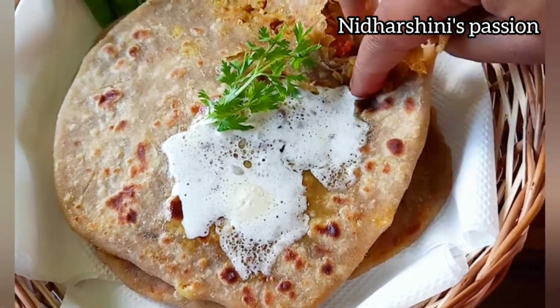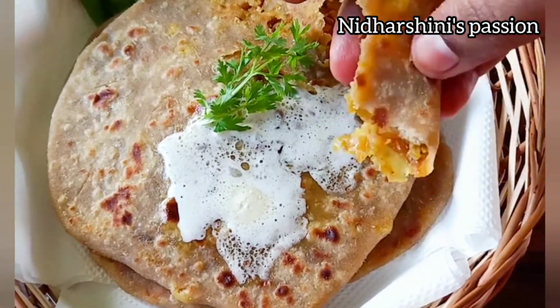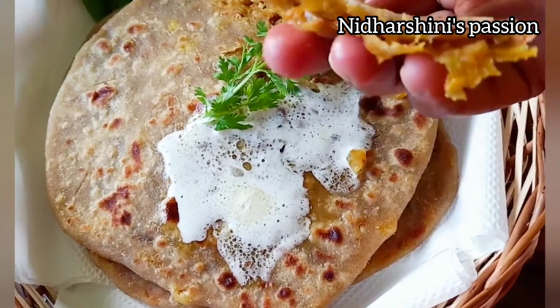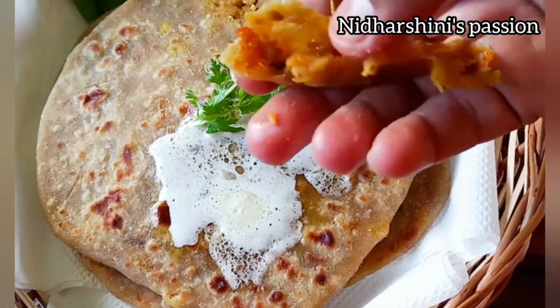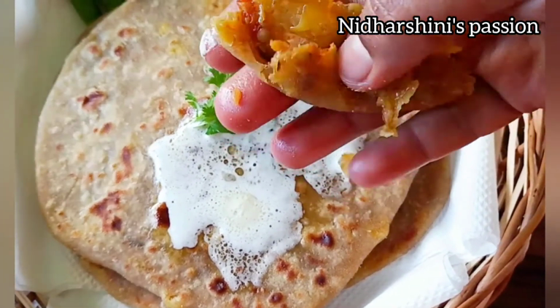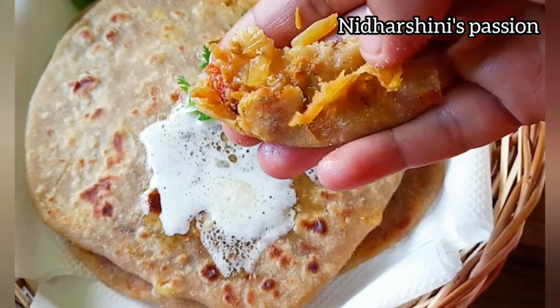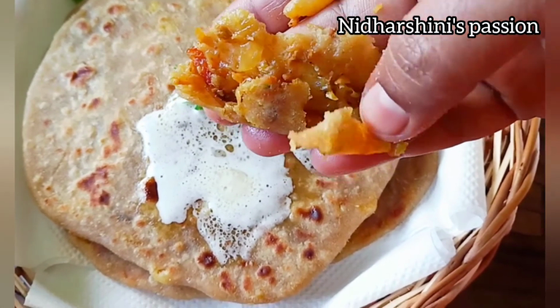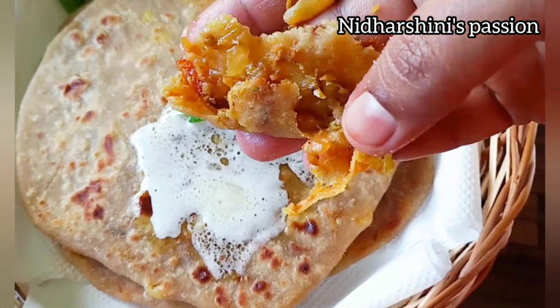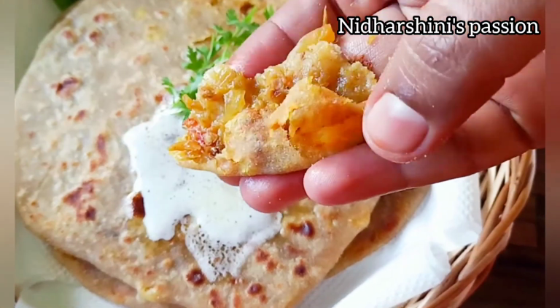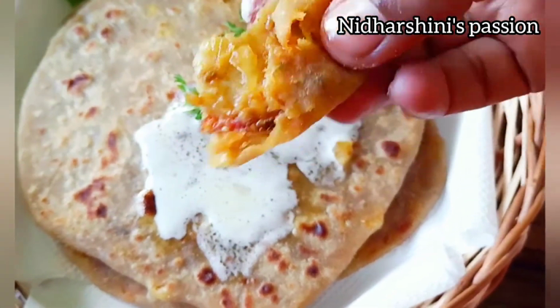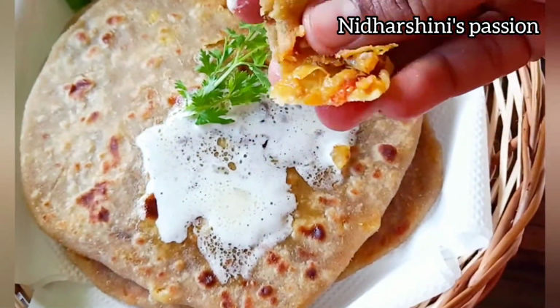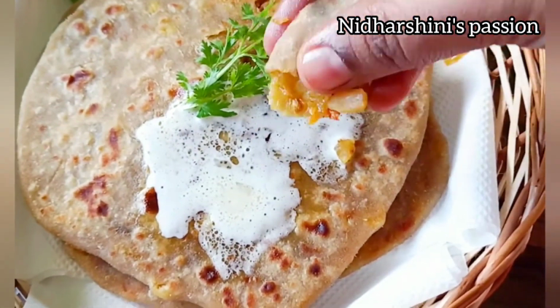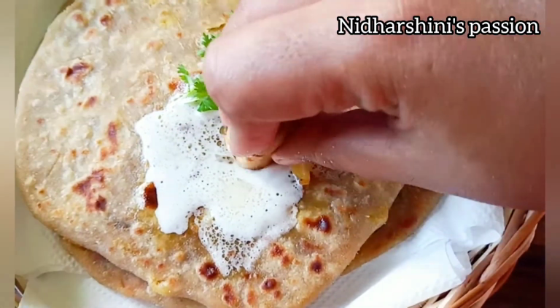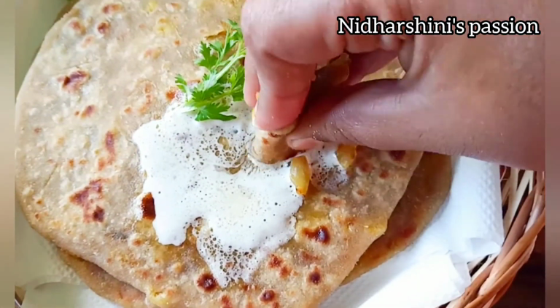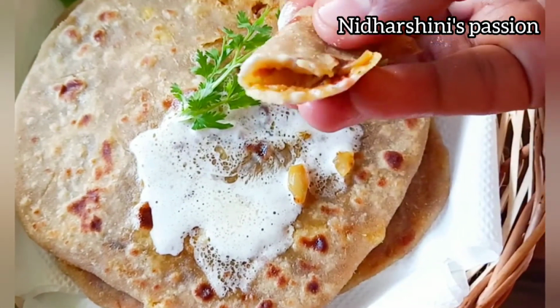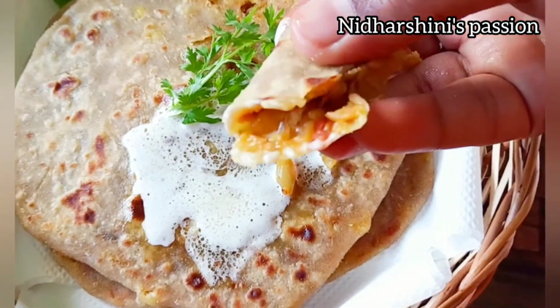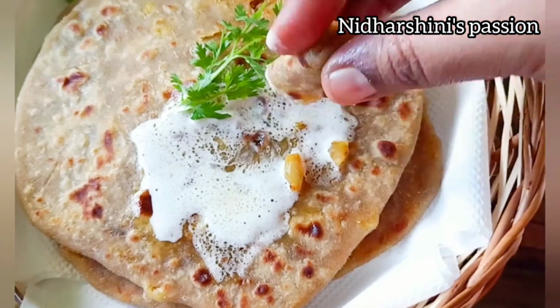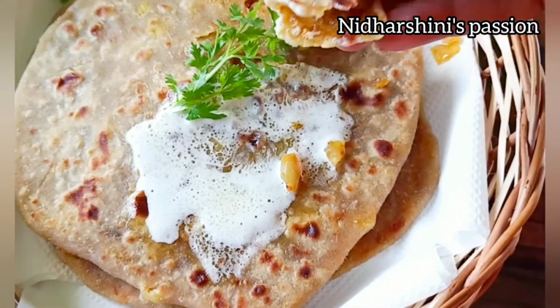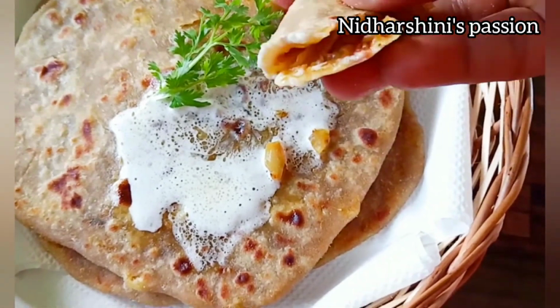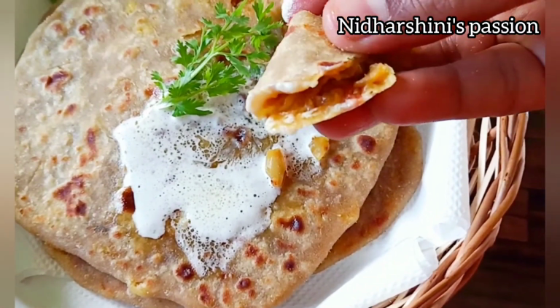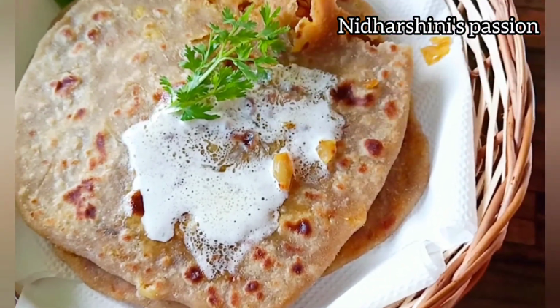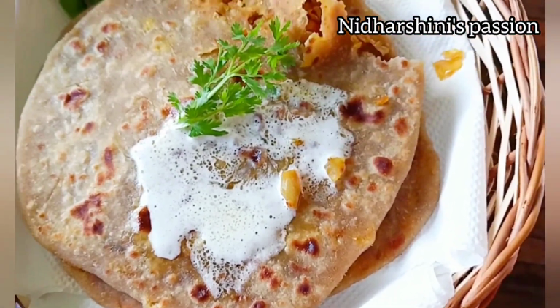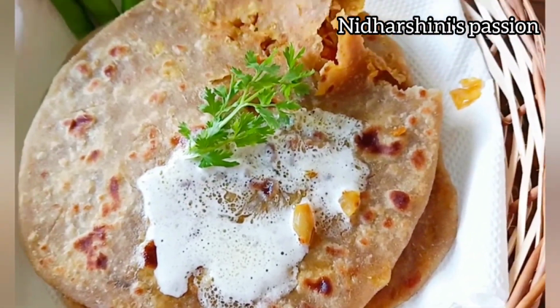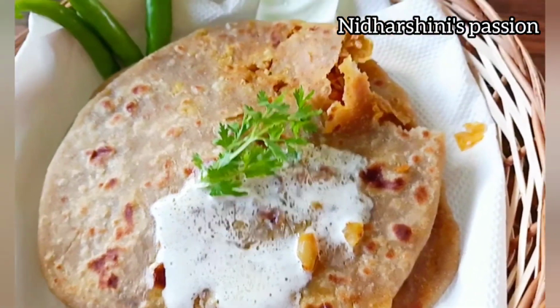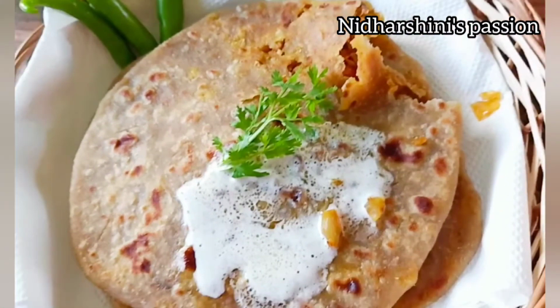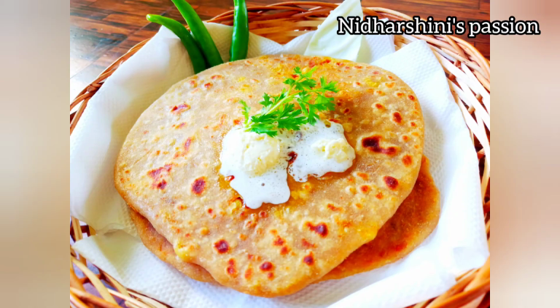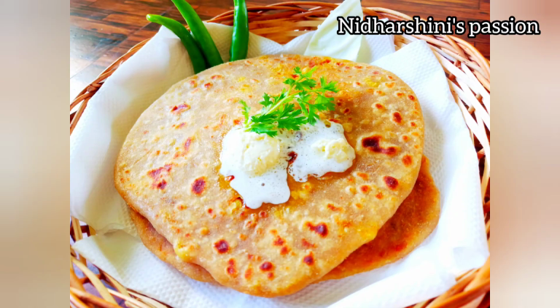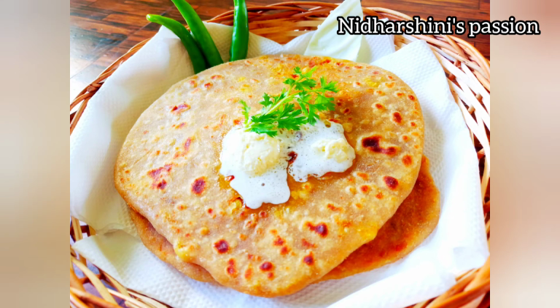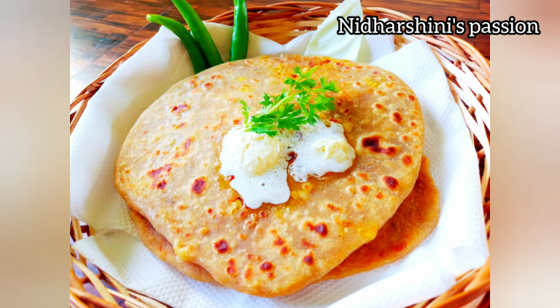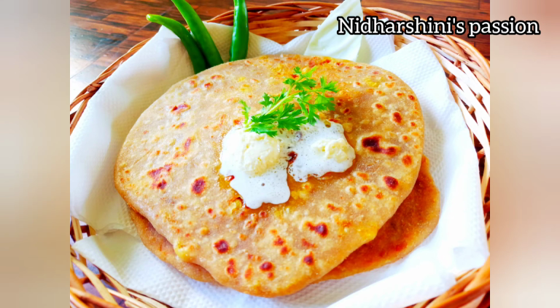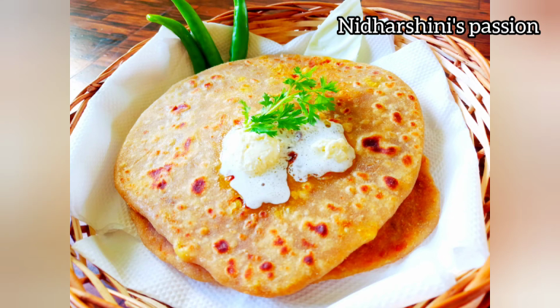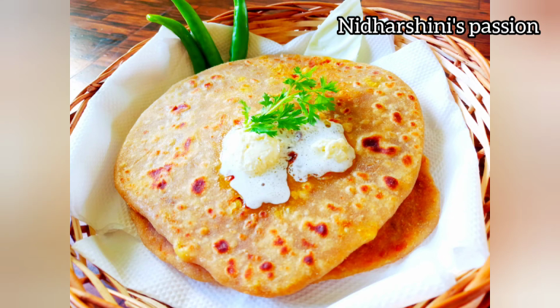It has a lot of taste. If you want to make a lot of vegetables, please like, share and subscribe. Thank you friends, bye.